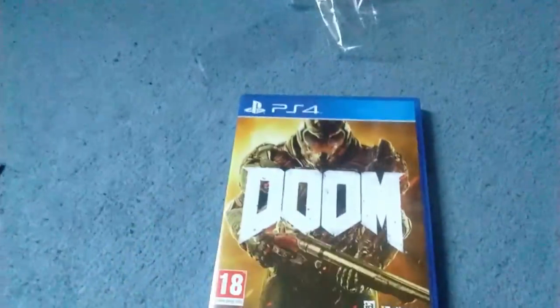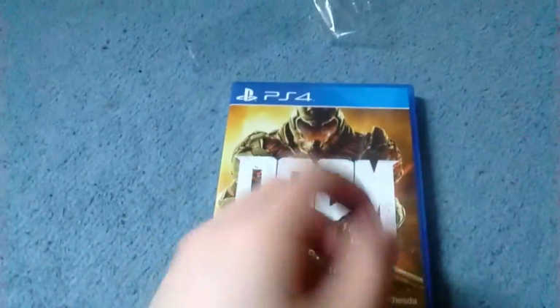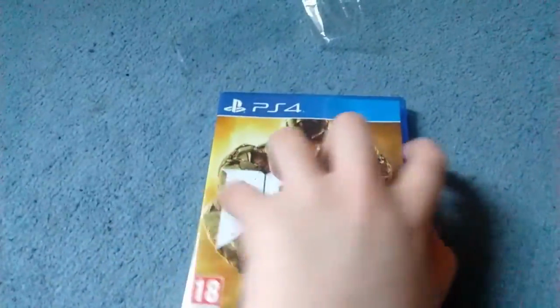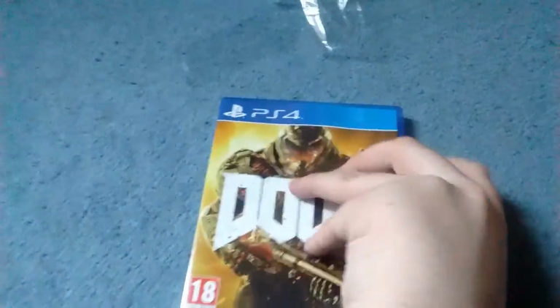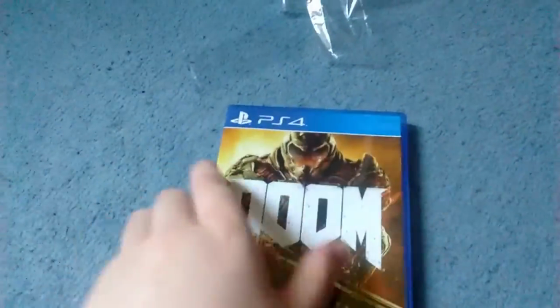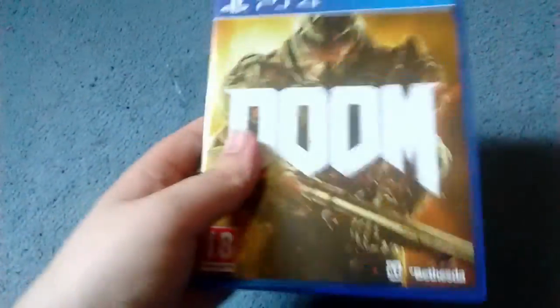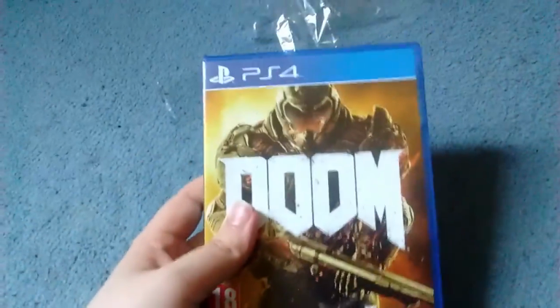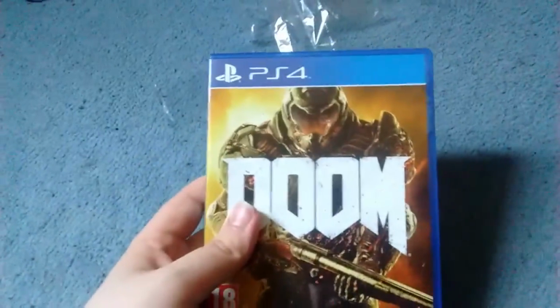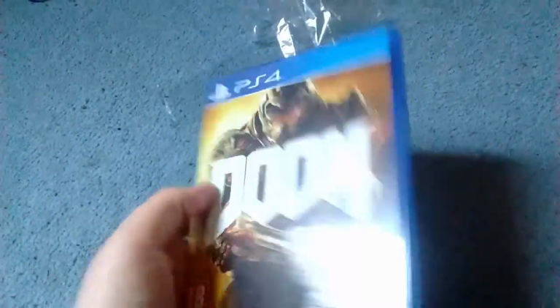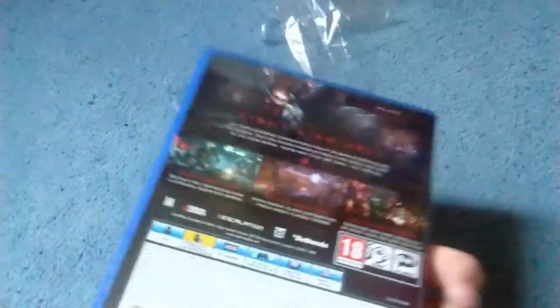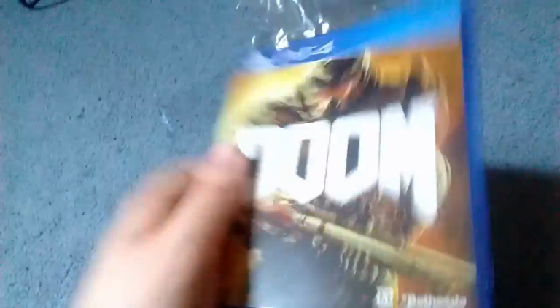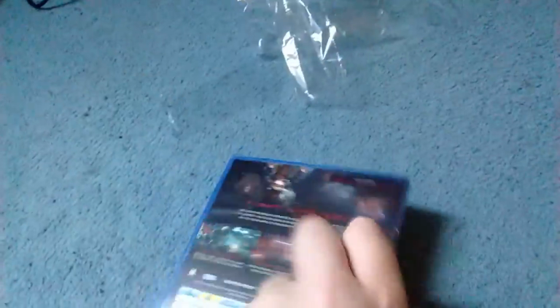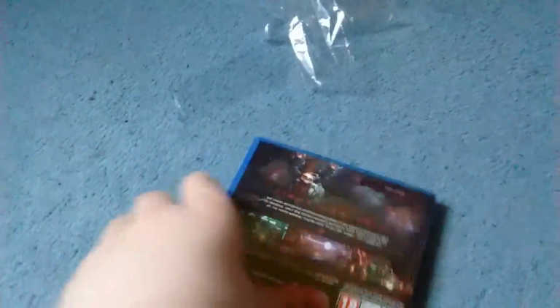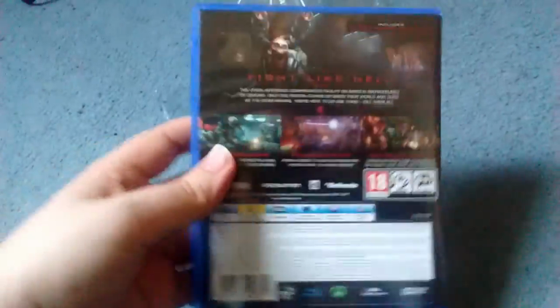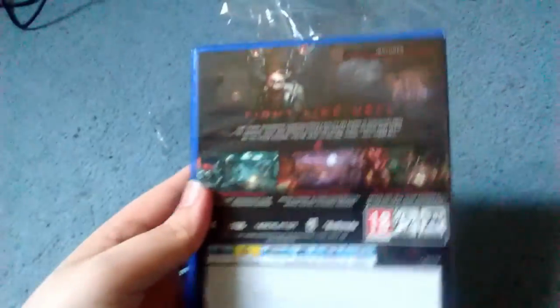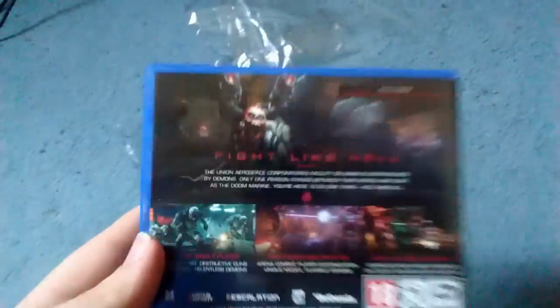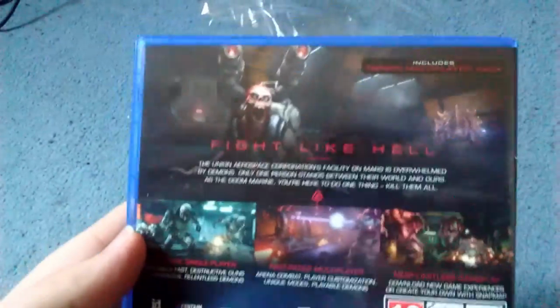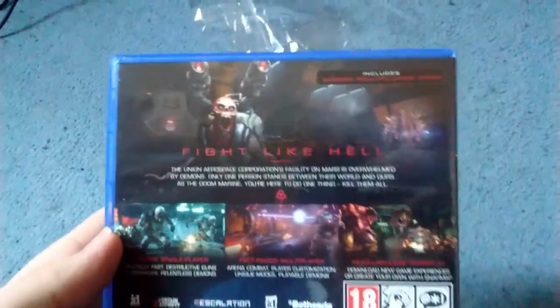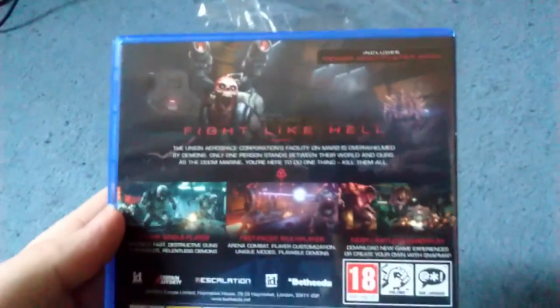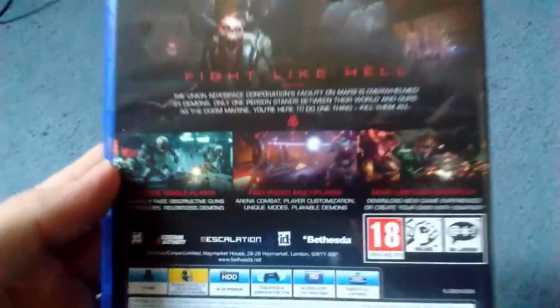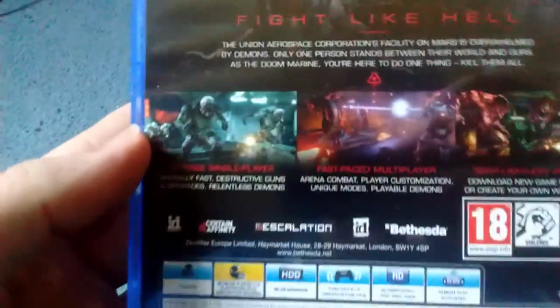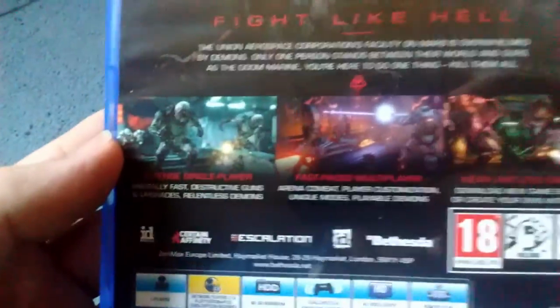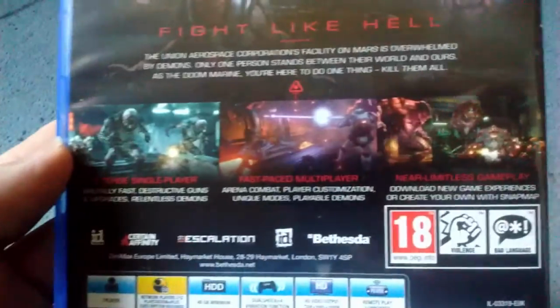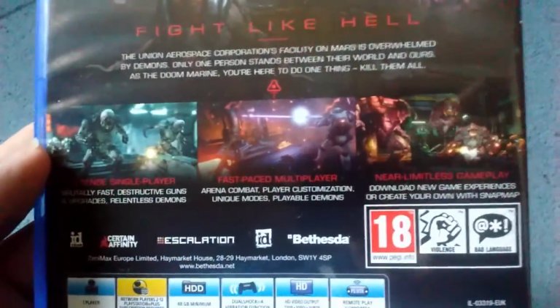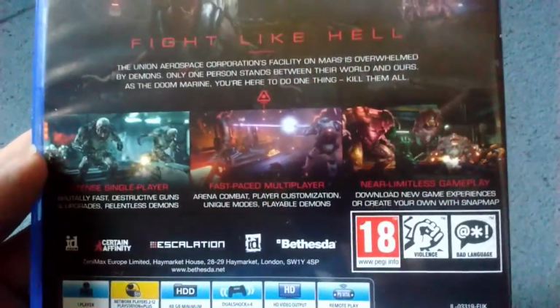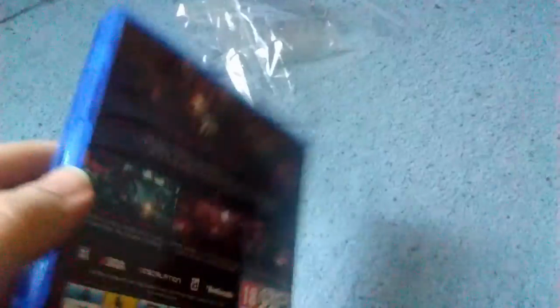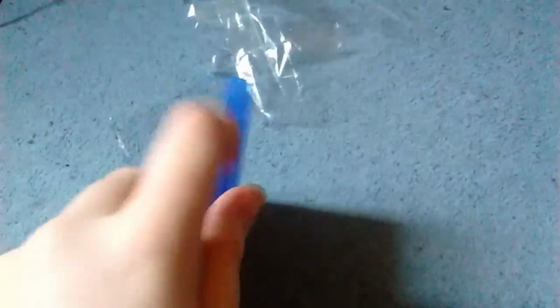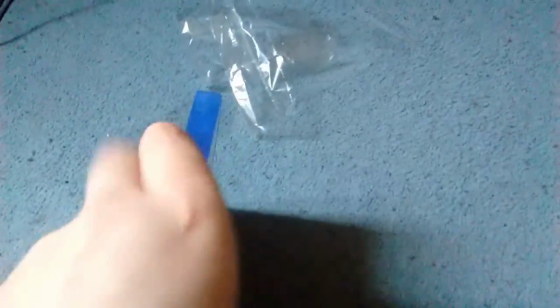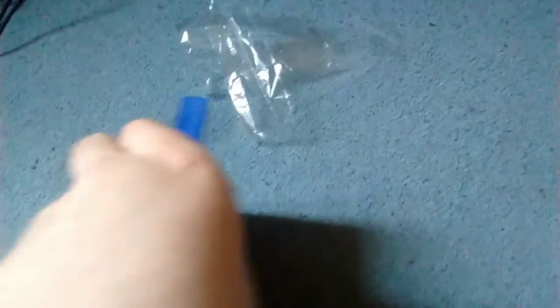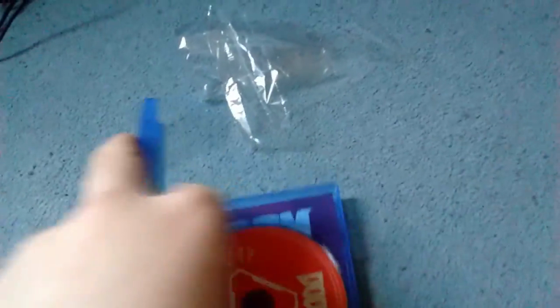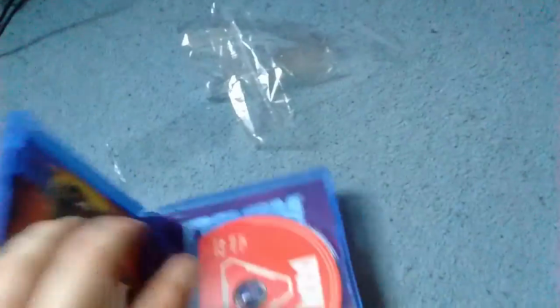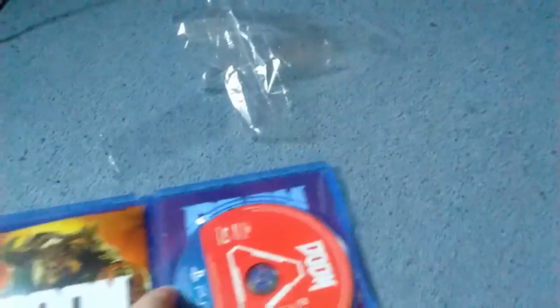But yeah, it's Doom — front cover. Got it on PS4, obviously, as you probably know by now. Some screenshots of the game. Looks amazing. Alright, let's get into this.